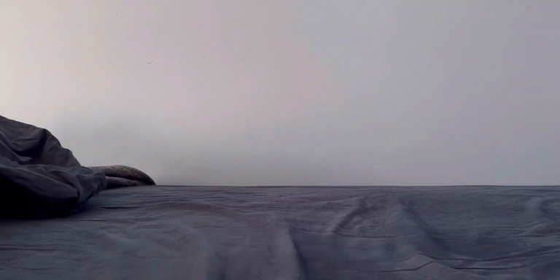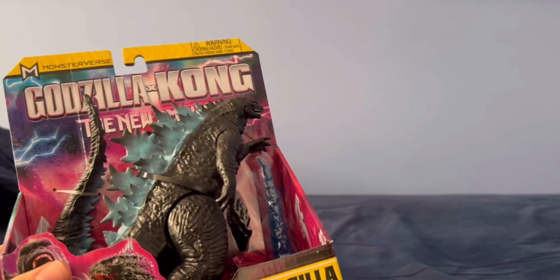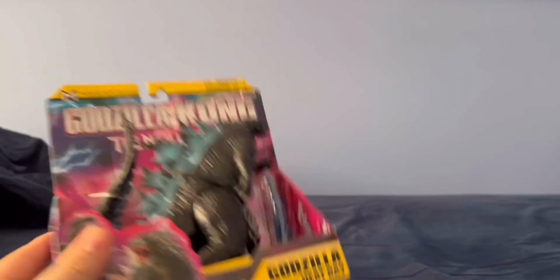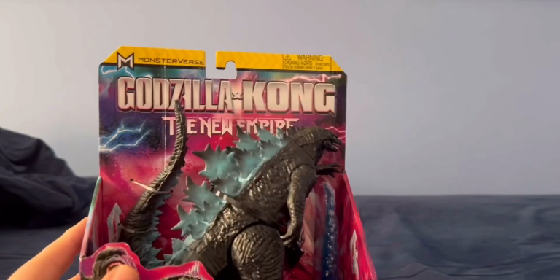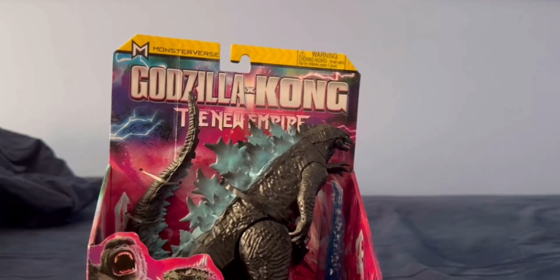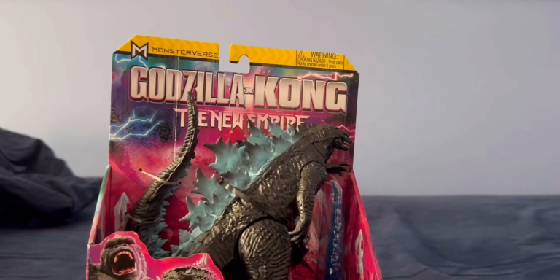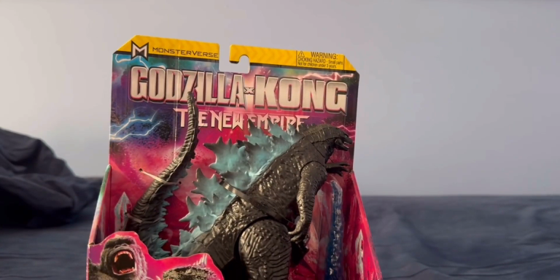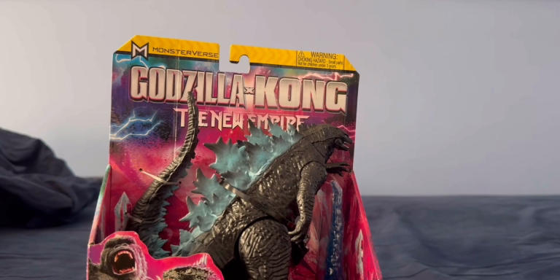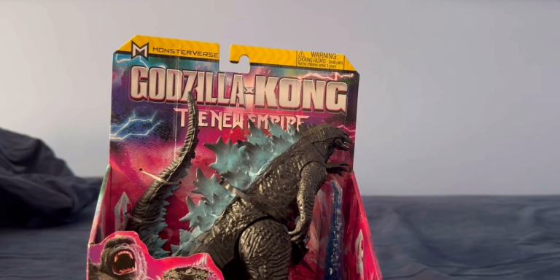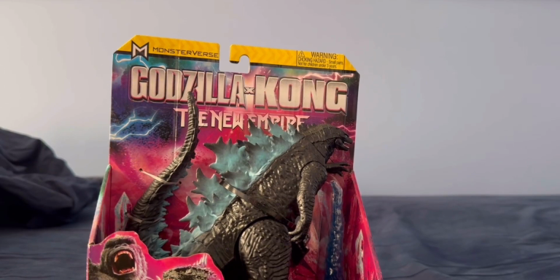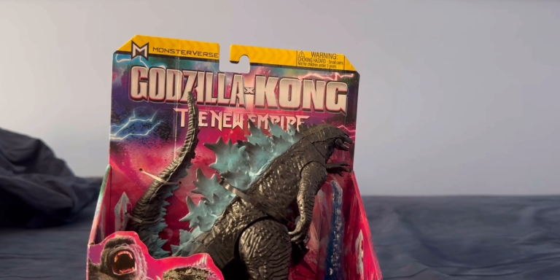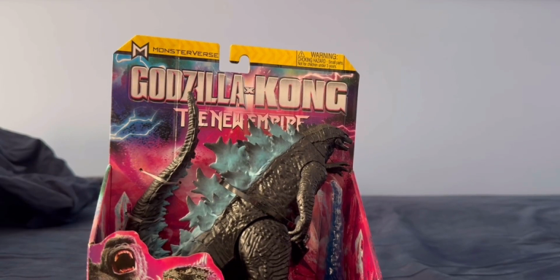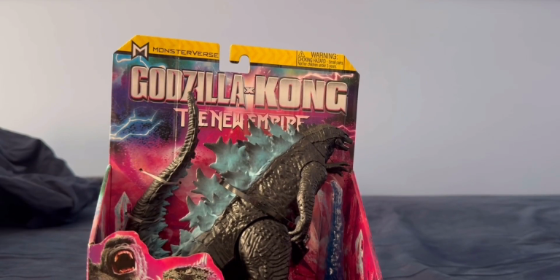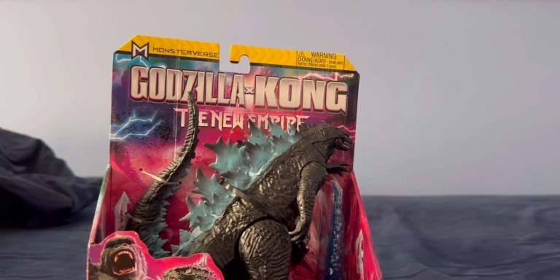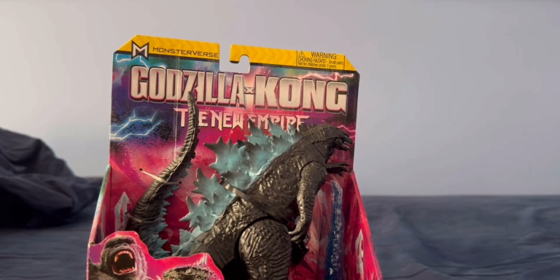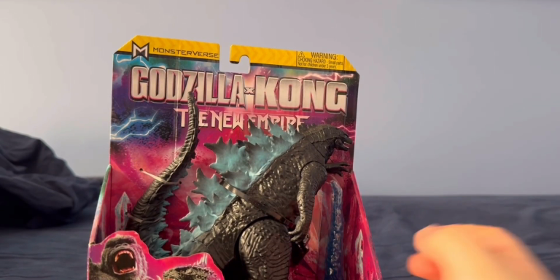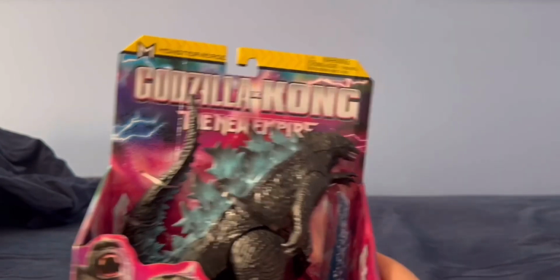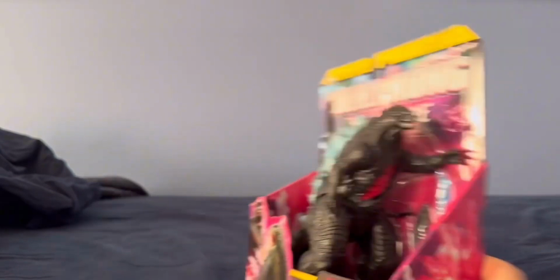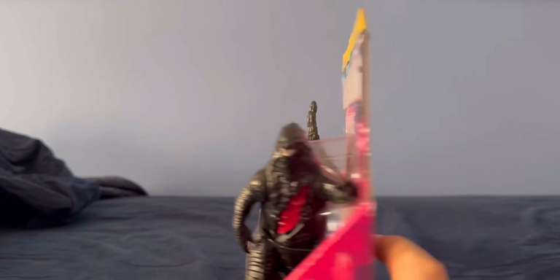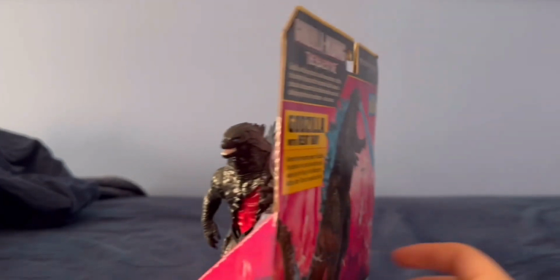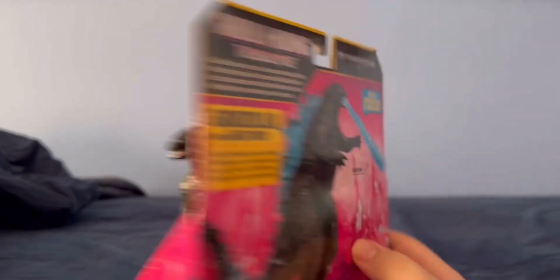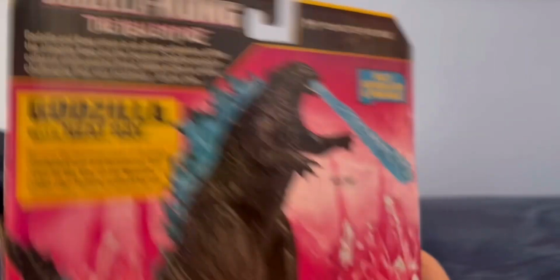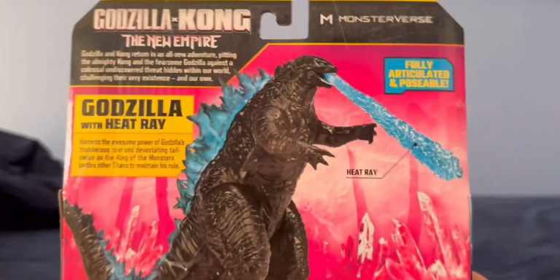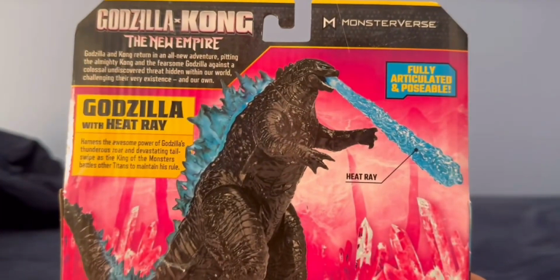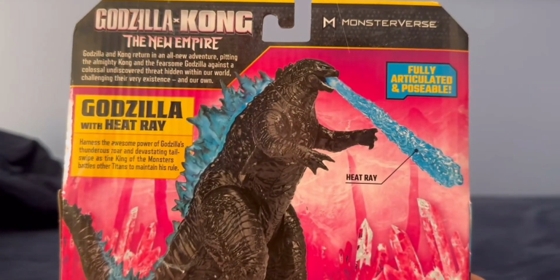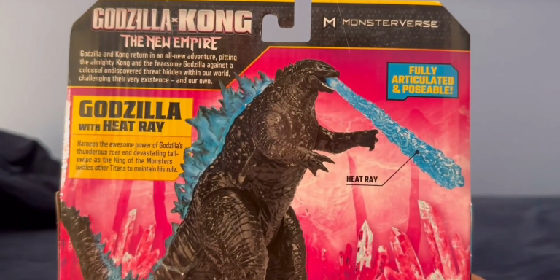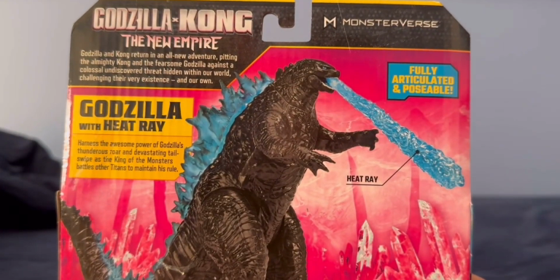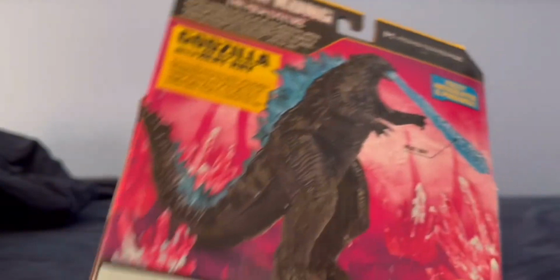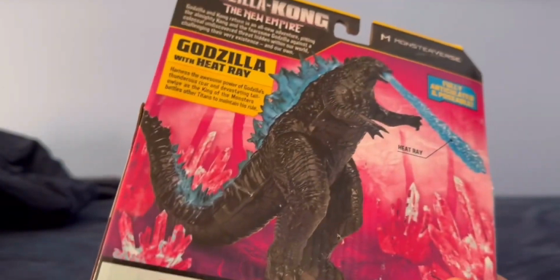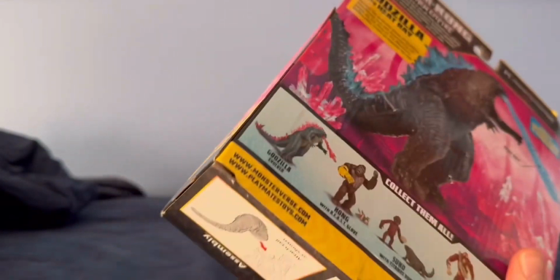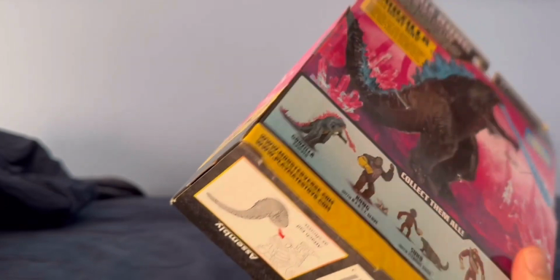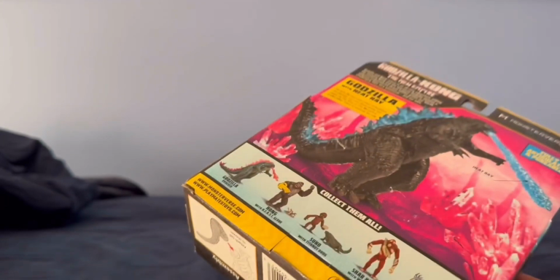I didn't really bother to open this one because it's the same basic one from 2021 with just a different heat ring — that is a sad attempt to sell old action figures.